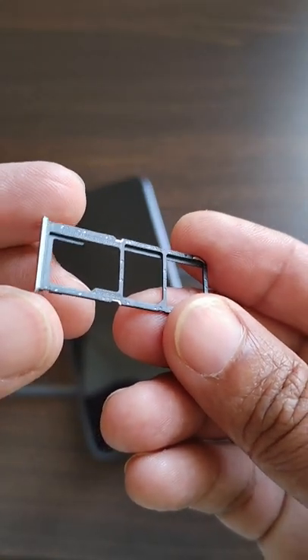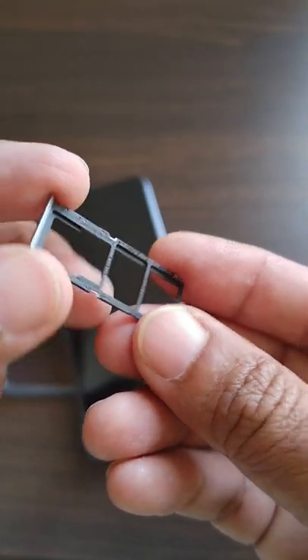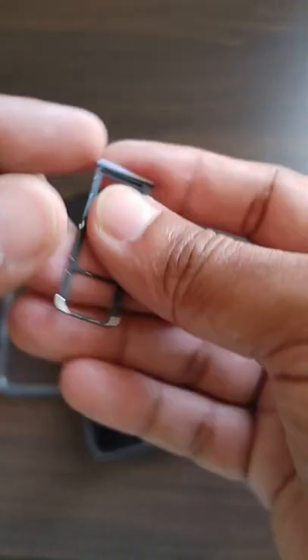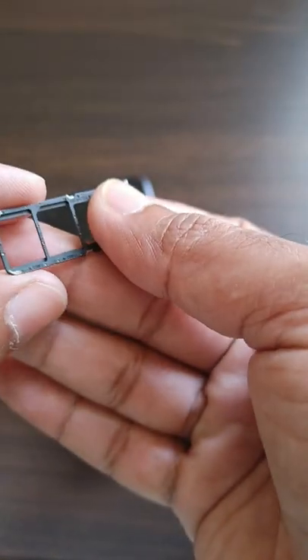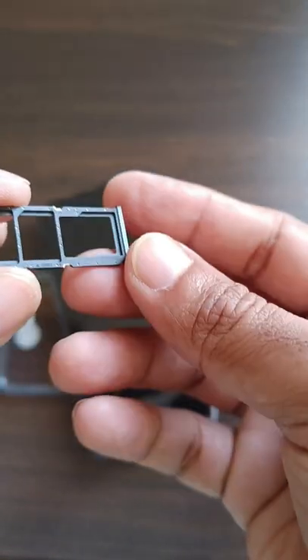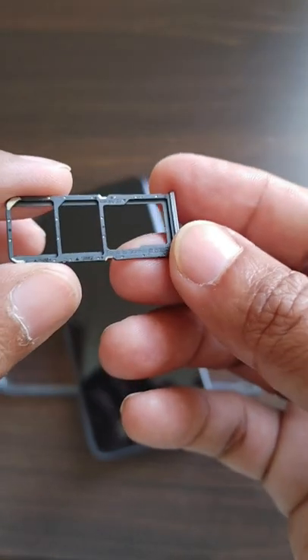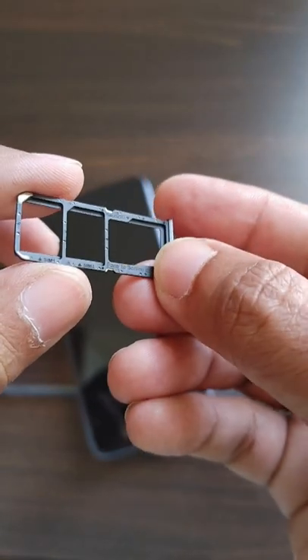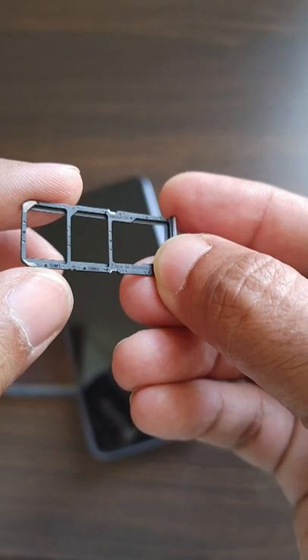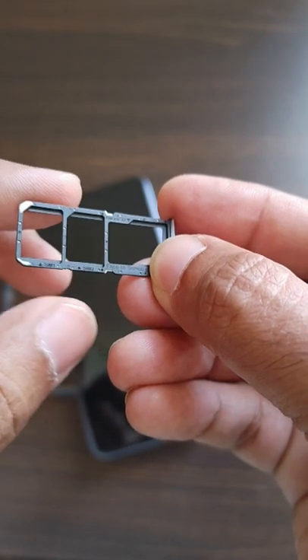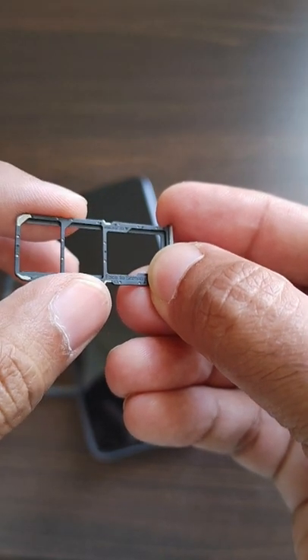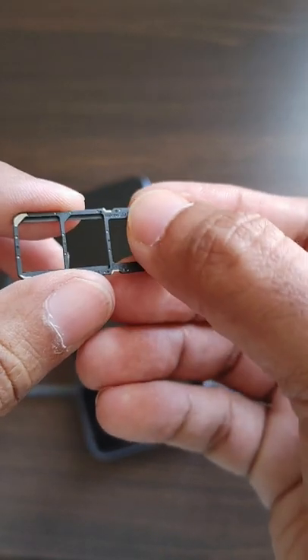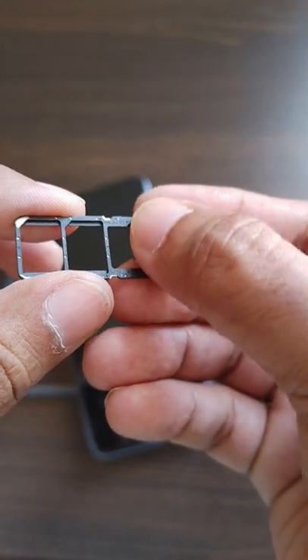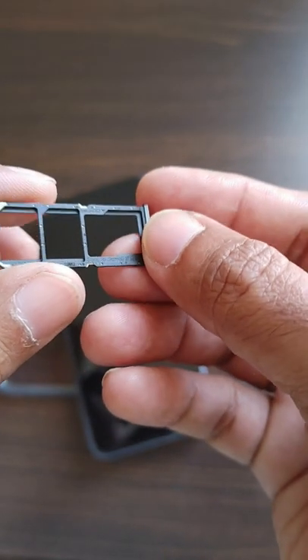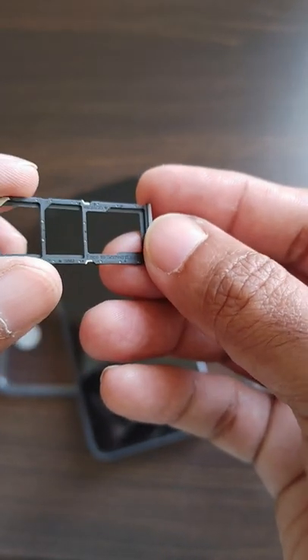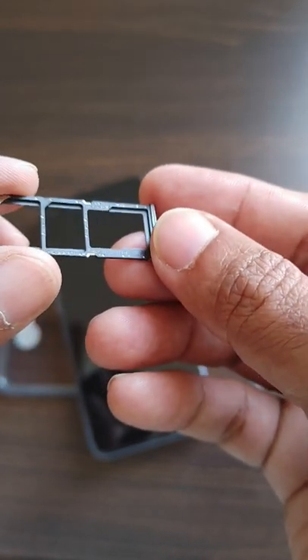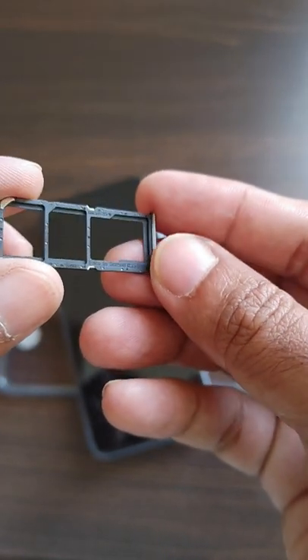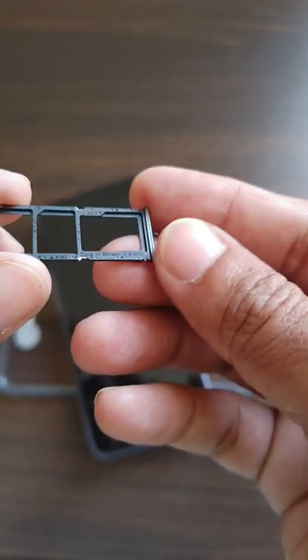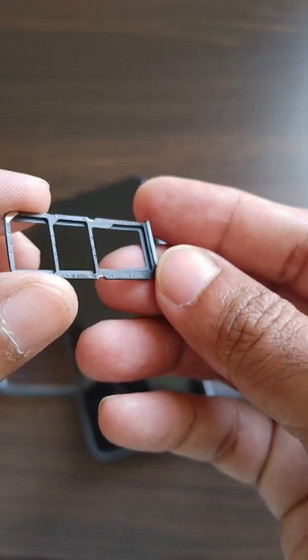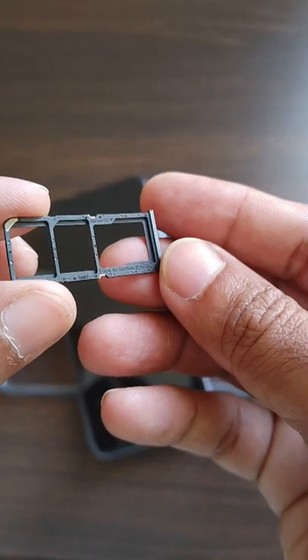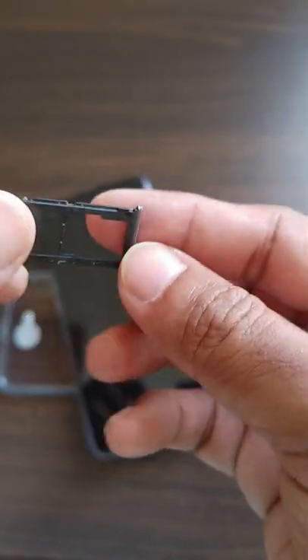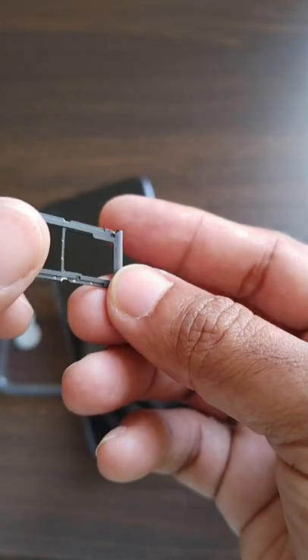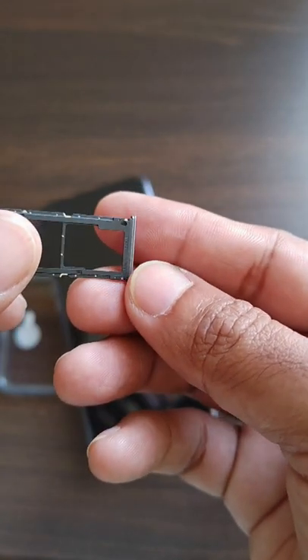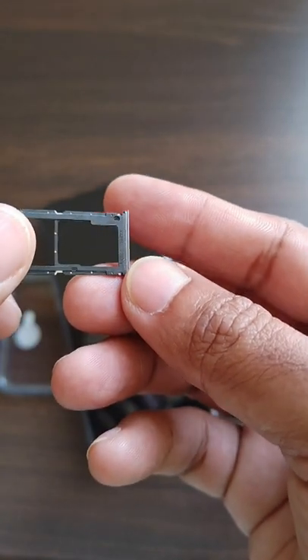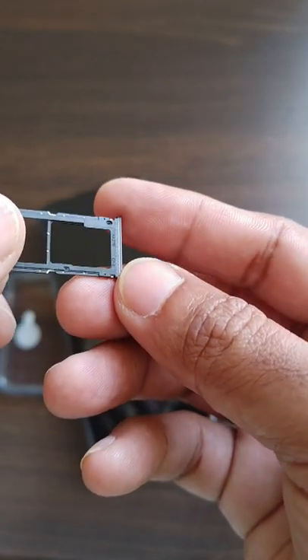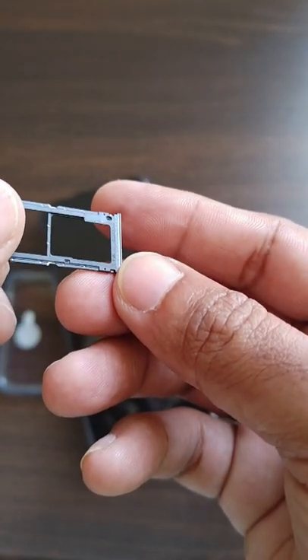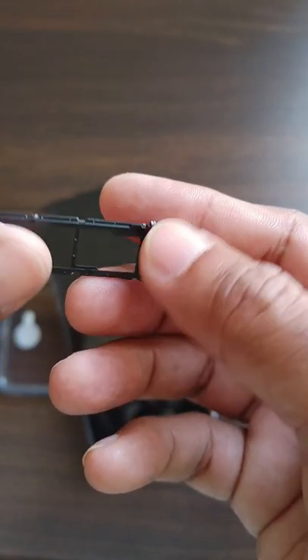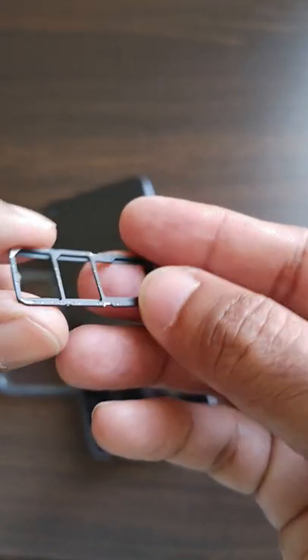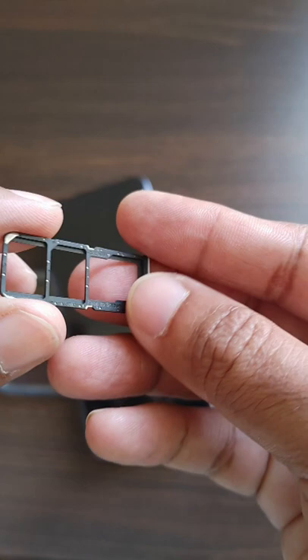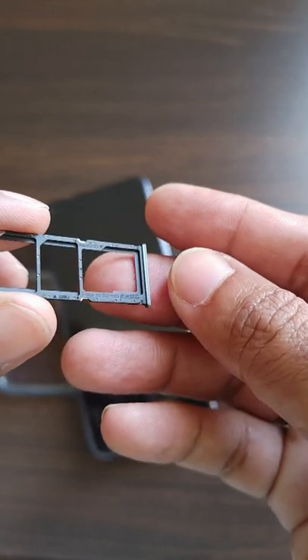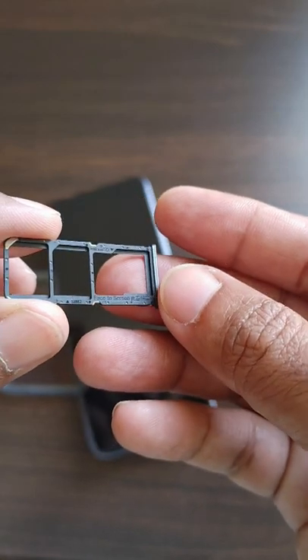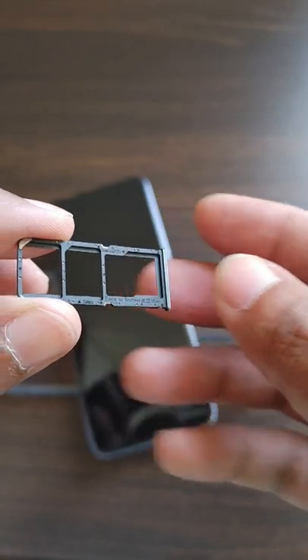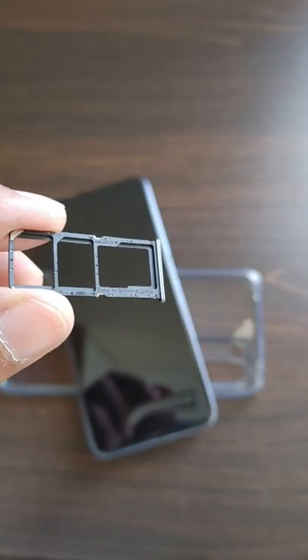It supports two SIMs and a micro SD card, so you can use two SIMs at a time along with a micro SD card. The maximum memory supported with the micro SD is 1 TB. This is how the tray looks in the Realme 9 SE 5G Mobile.